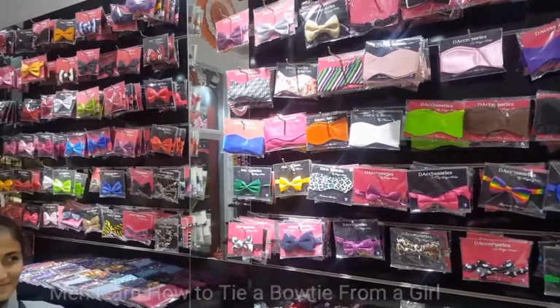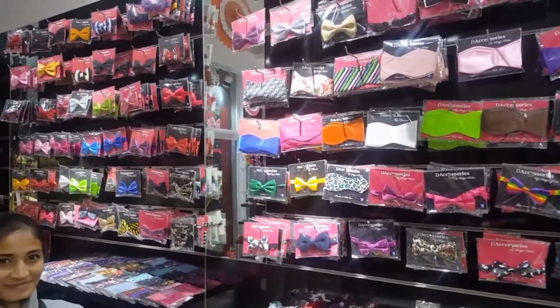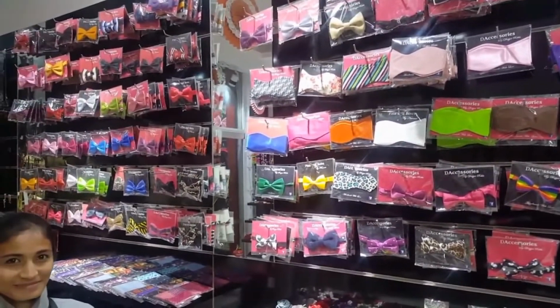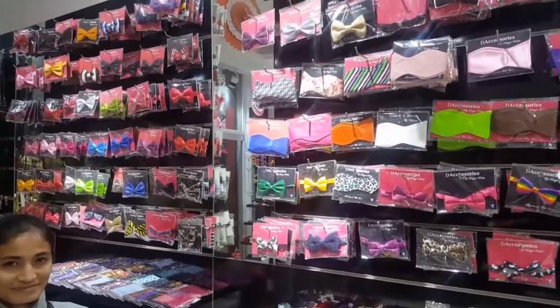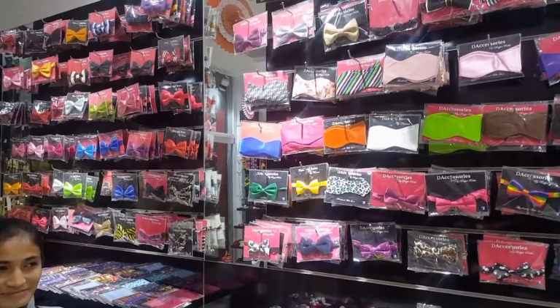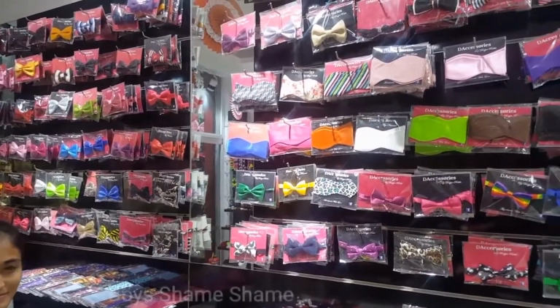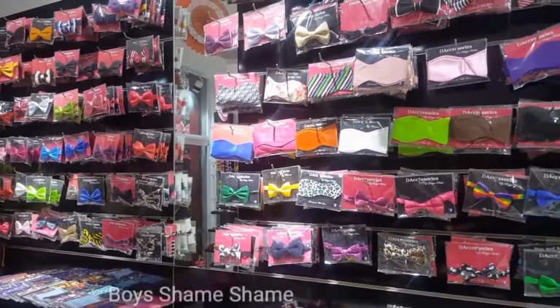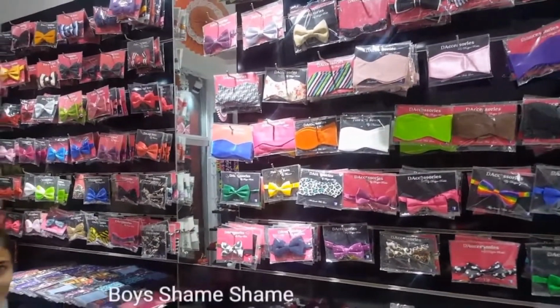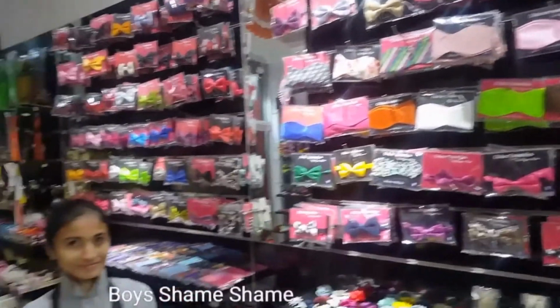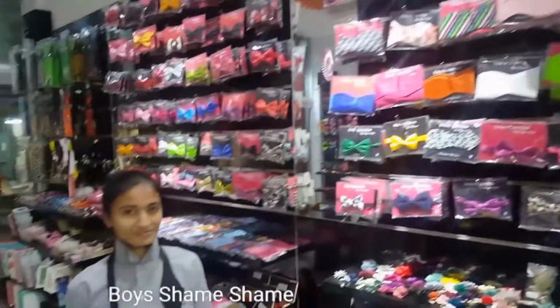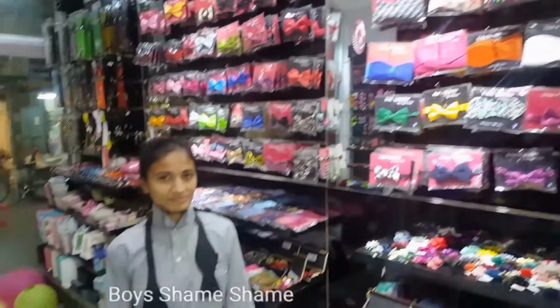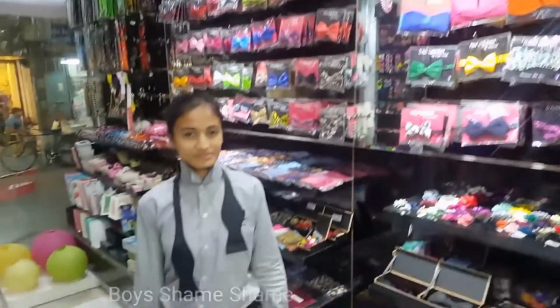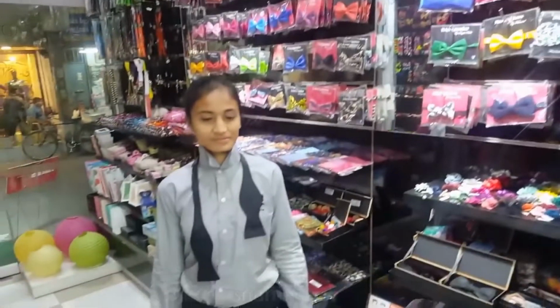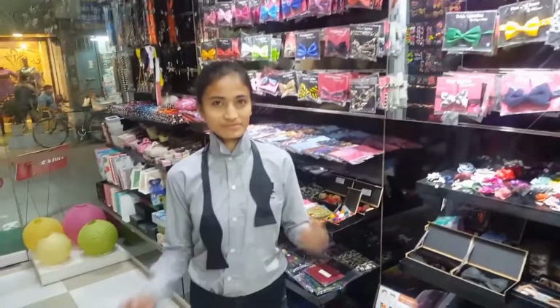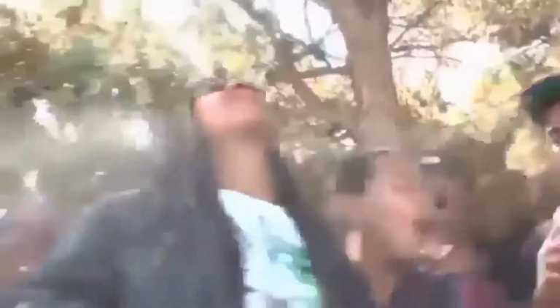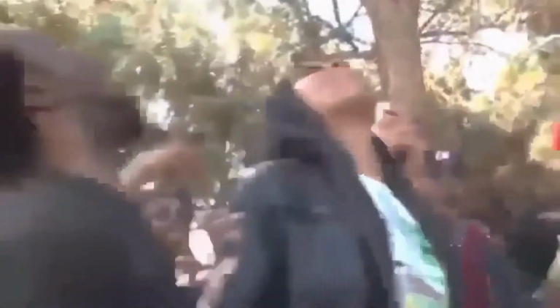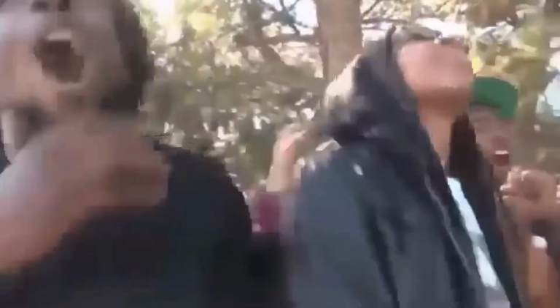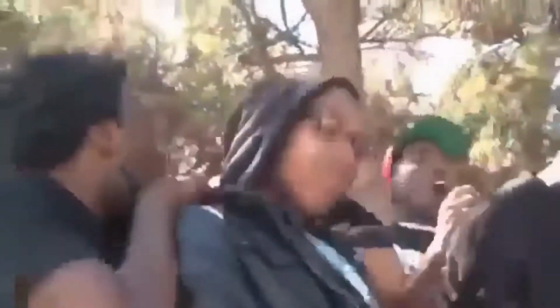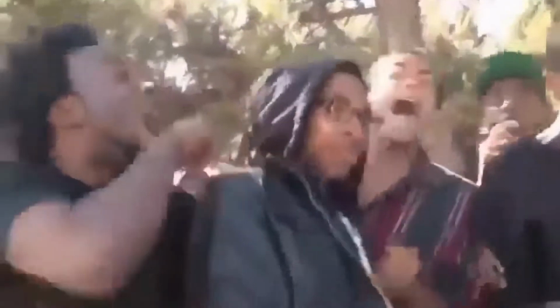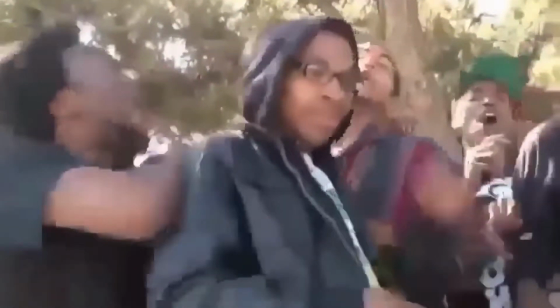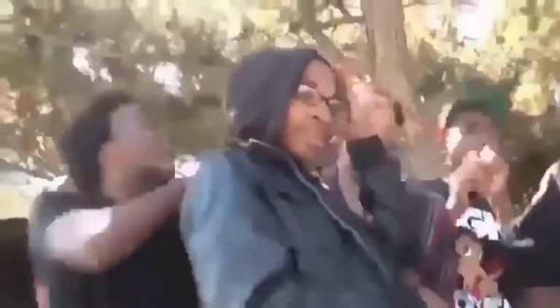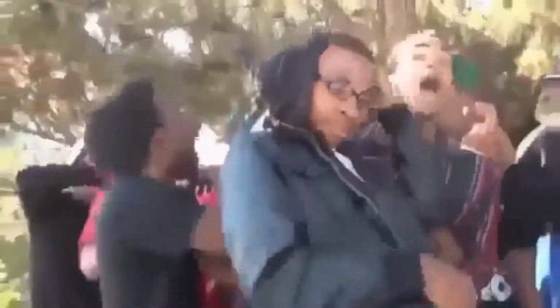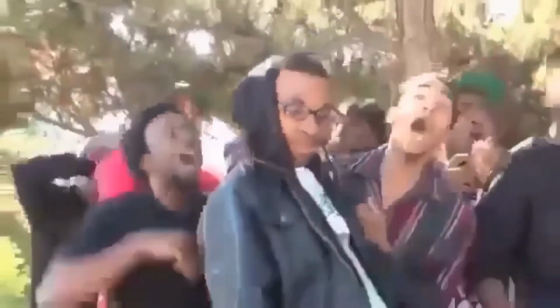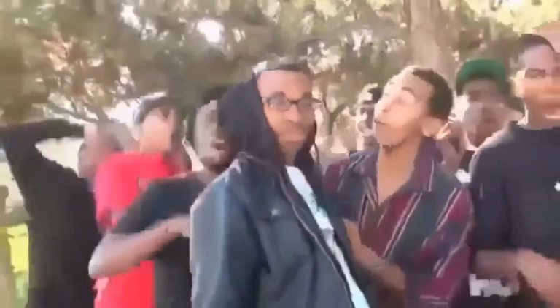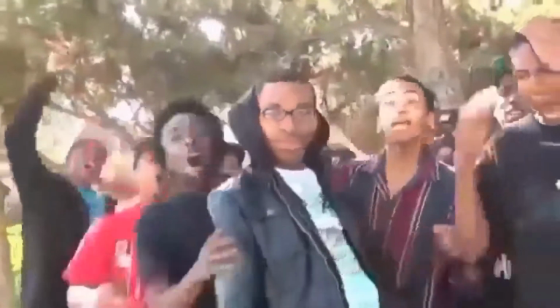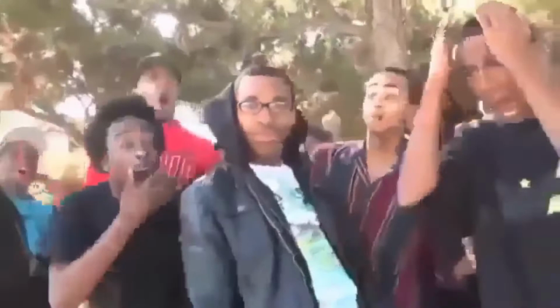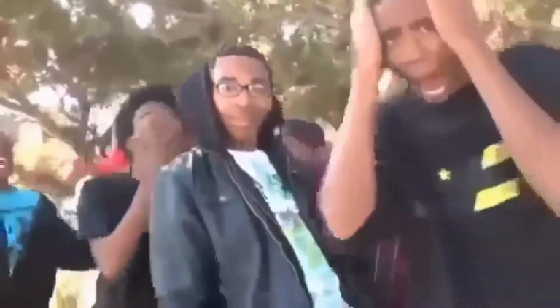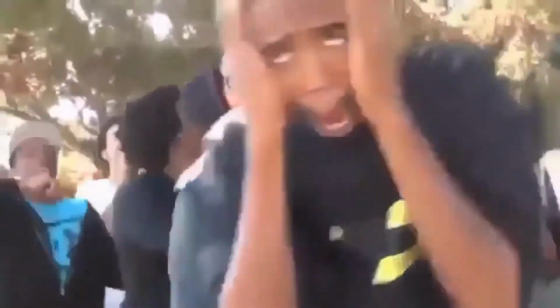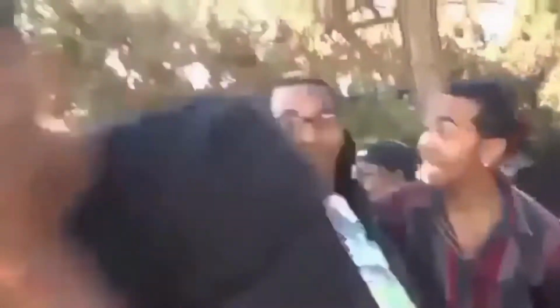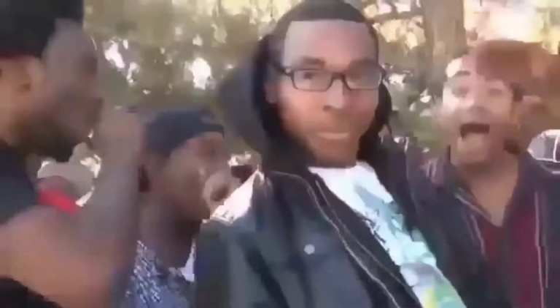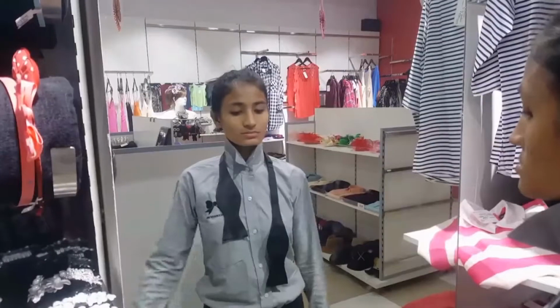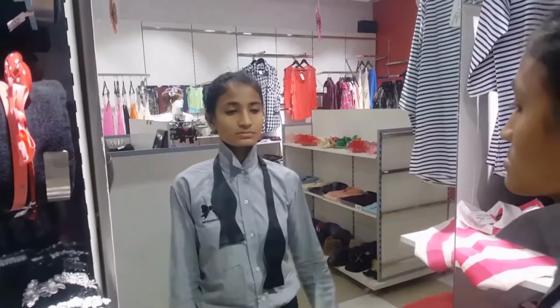Today we will learn how to tie a self tie bow tie. Let us start.